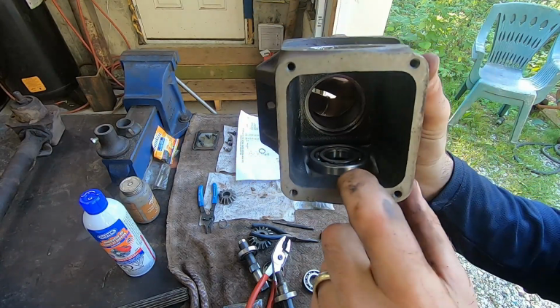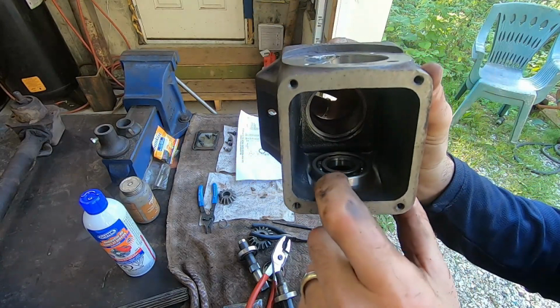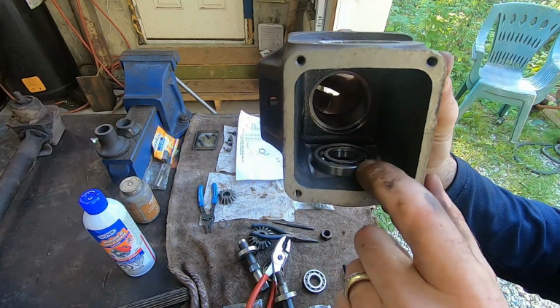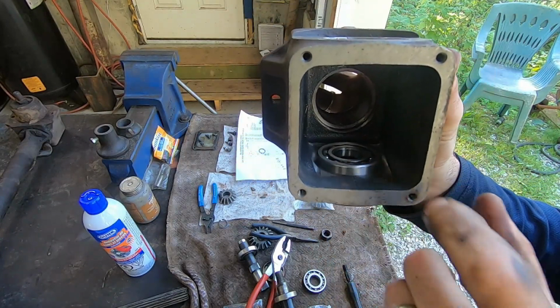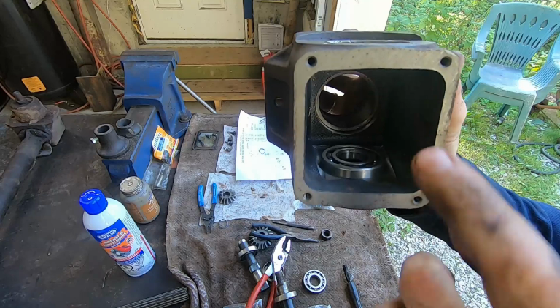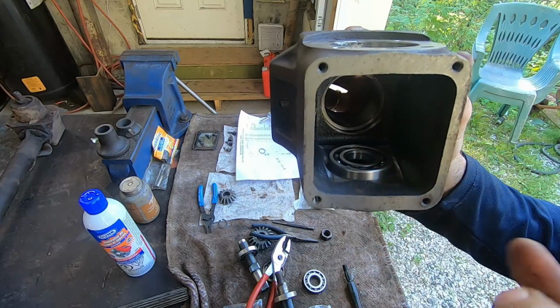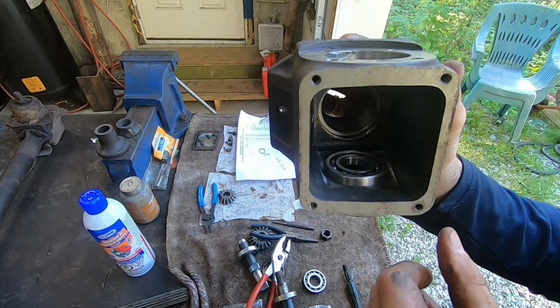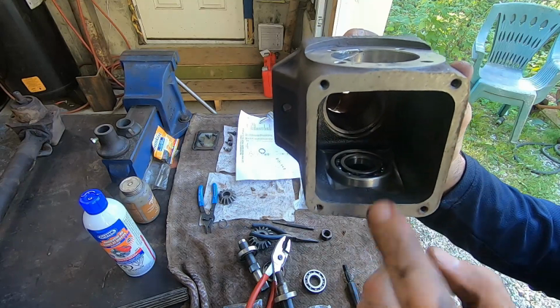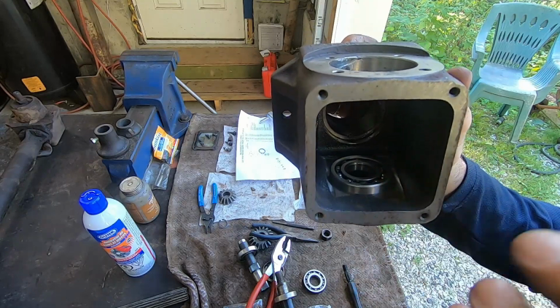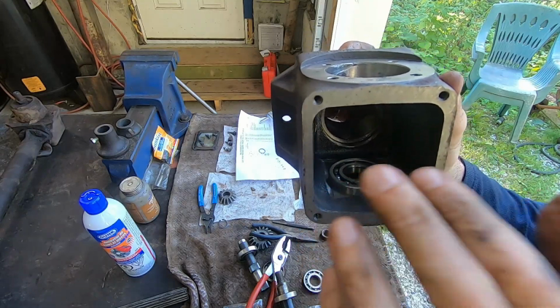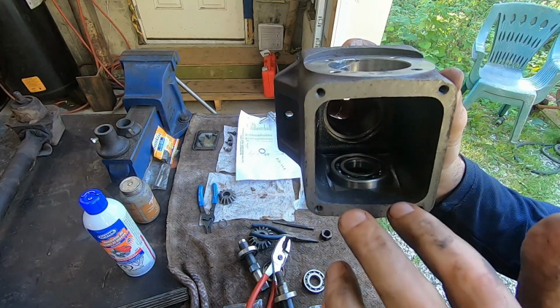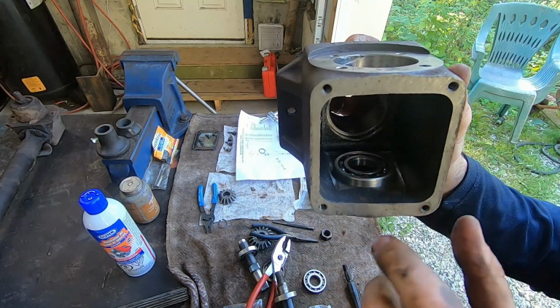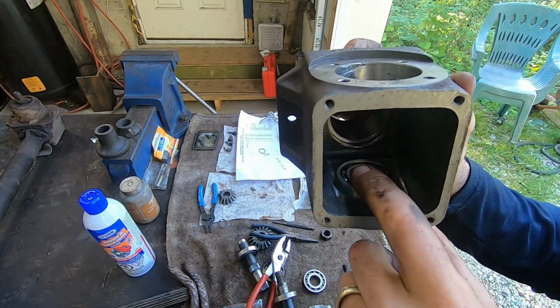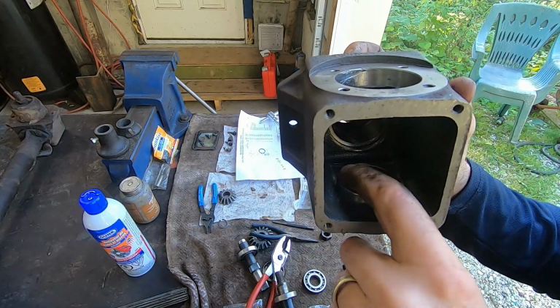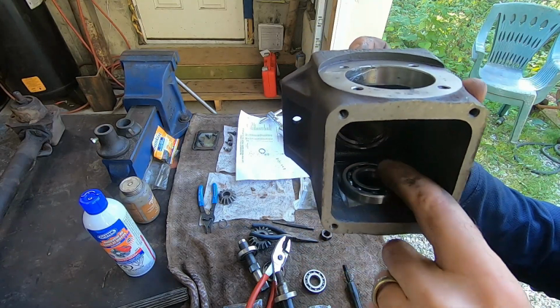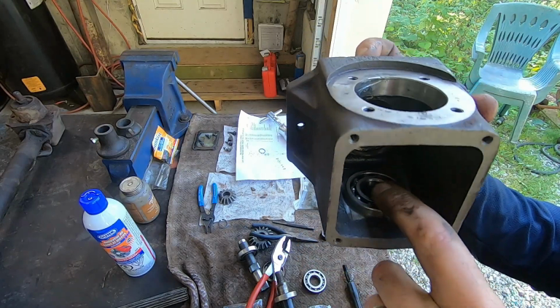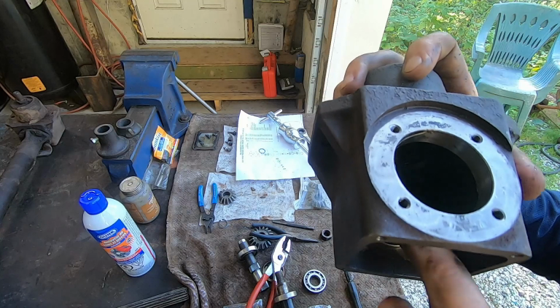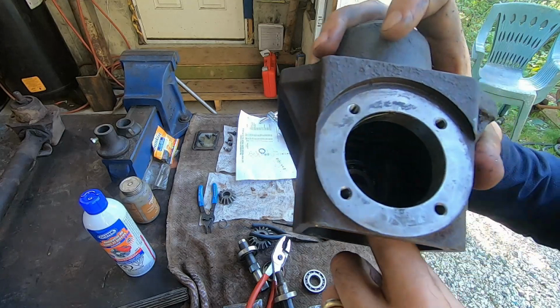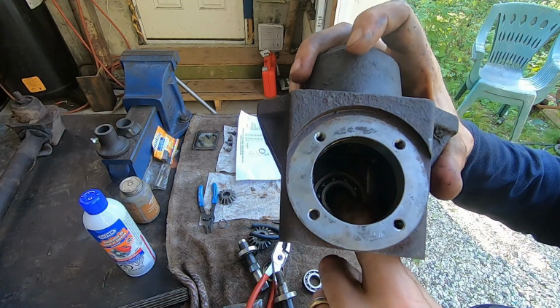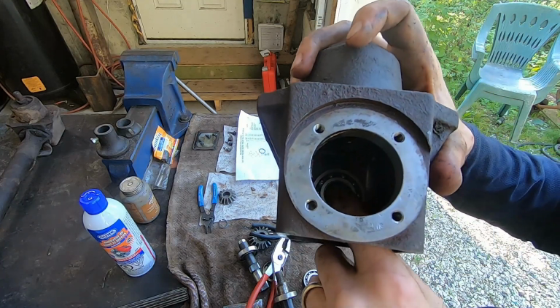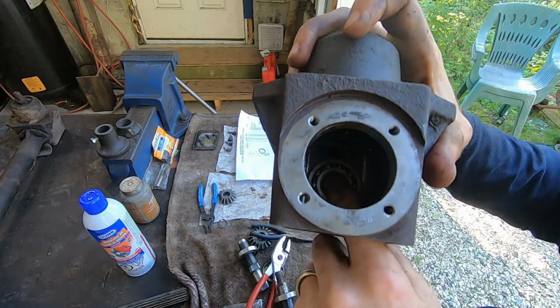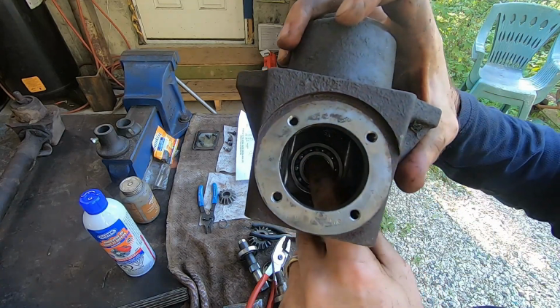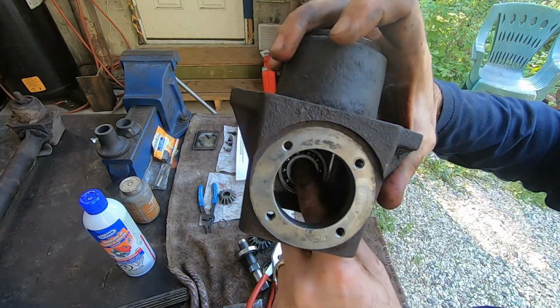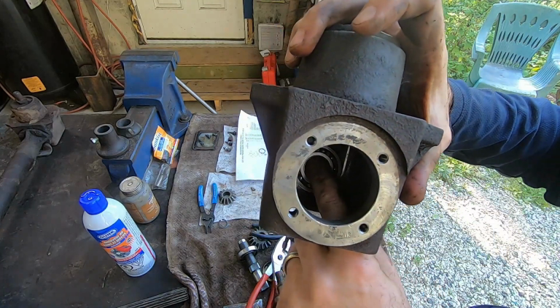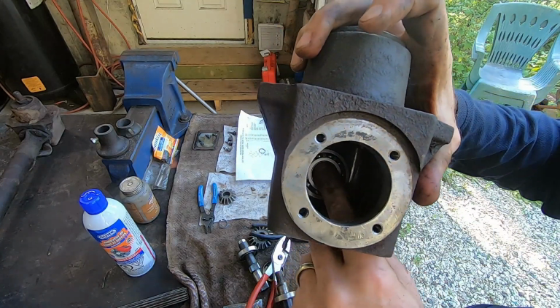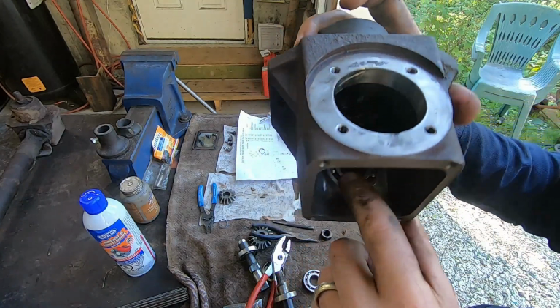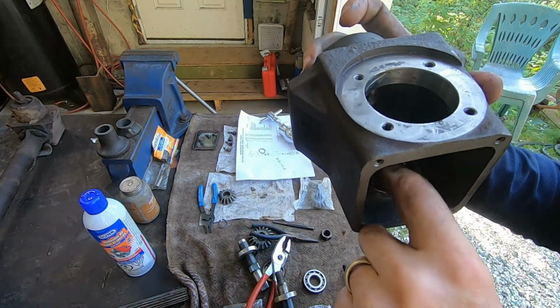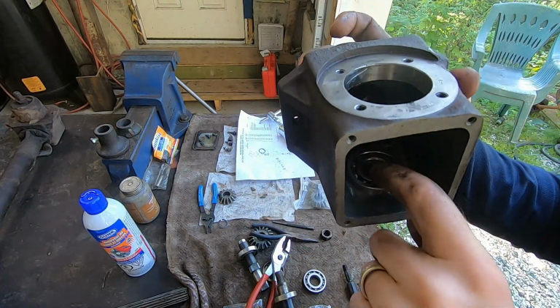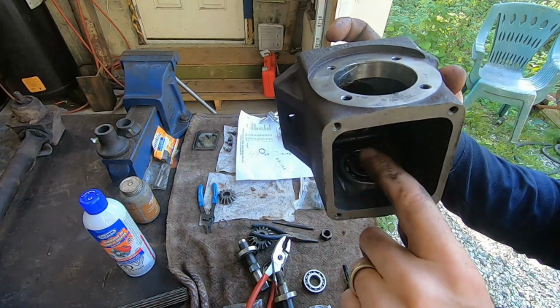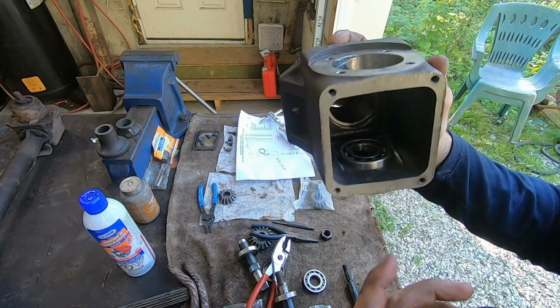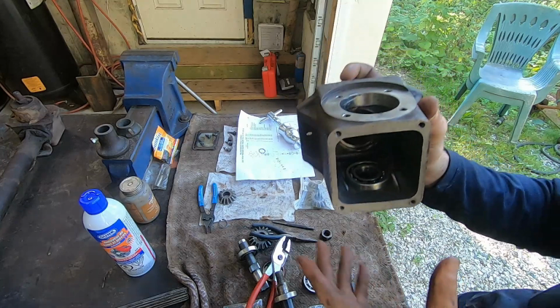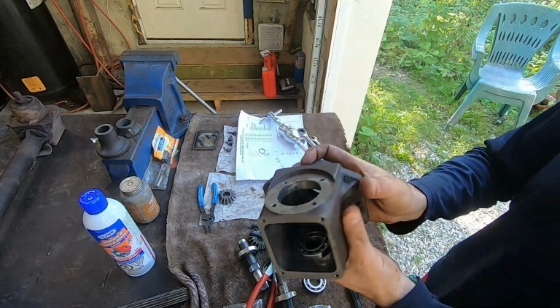I've actually got it raised a bit now because I just pushed it in by hand. When I go to install it, I'll drive it in fully. But how are you going to get that out of there? You can try prying in there with a screwdriver to try and pry it up — kind of difficult.